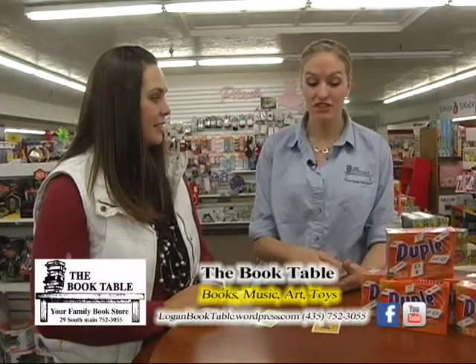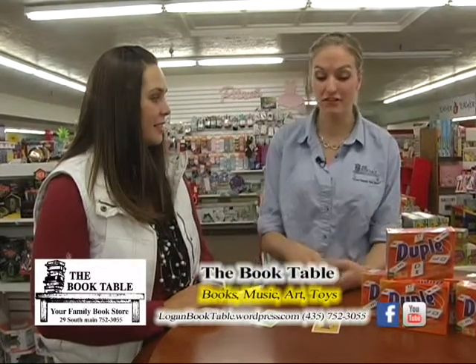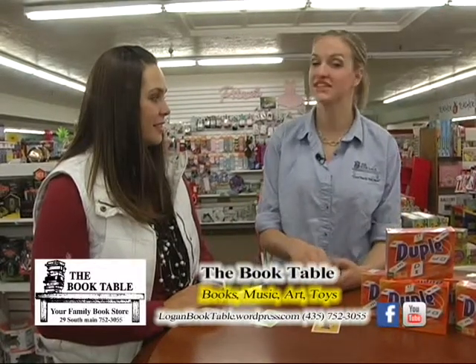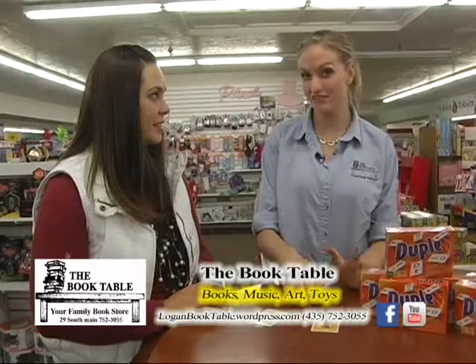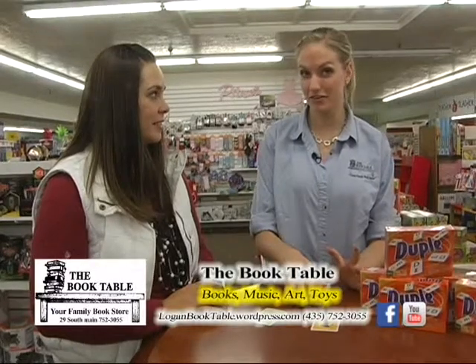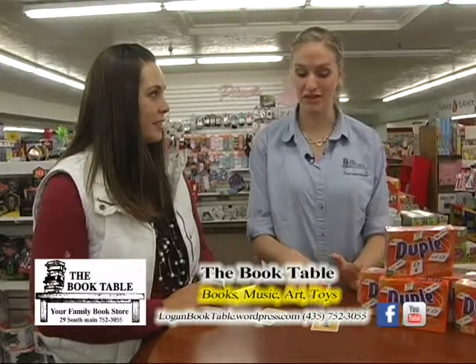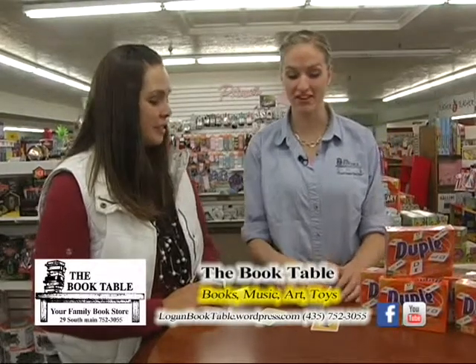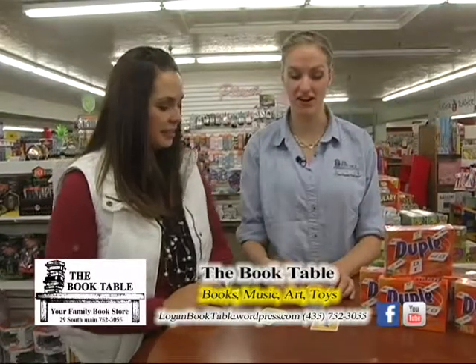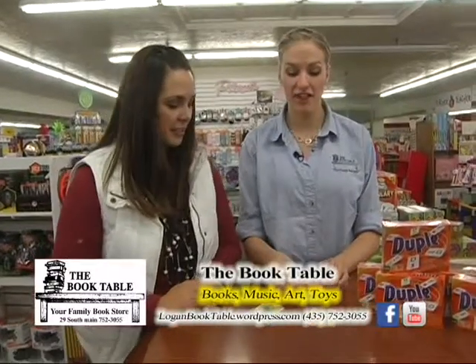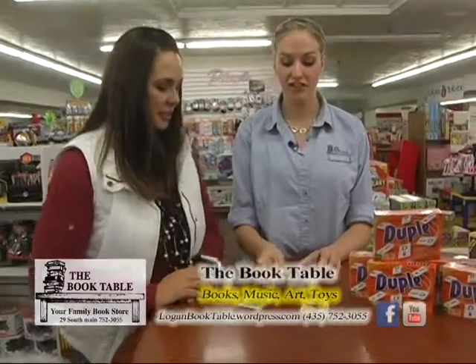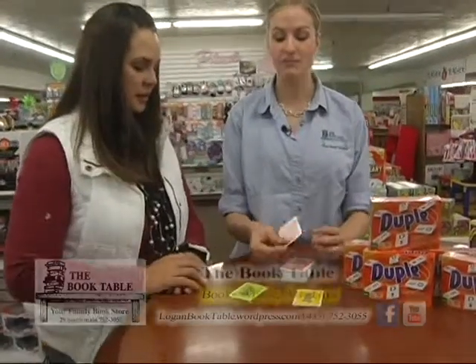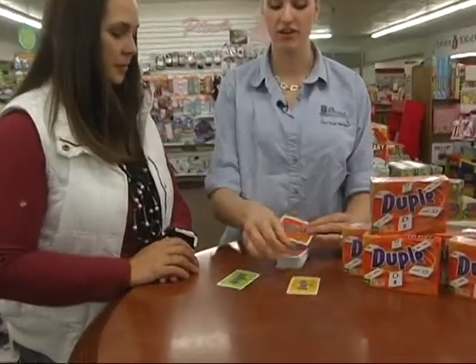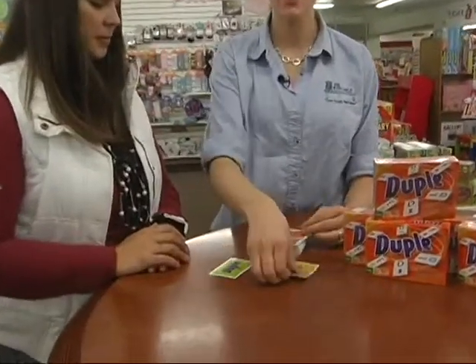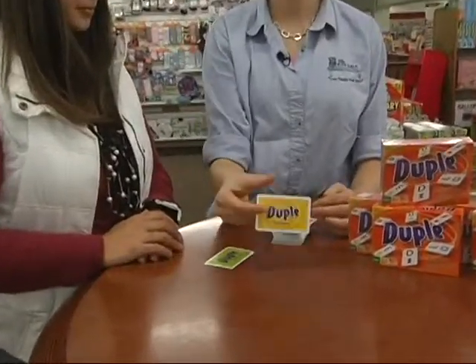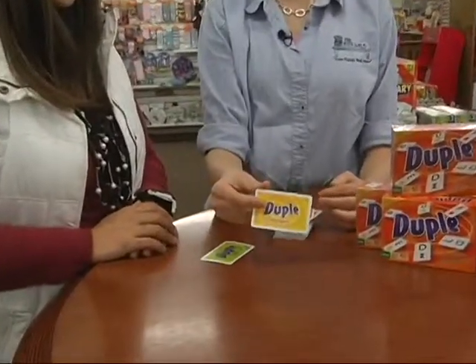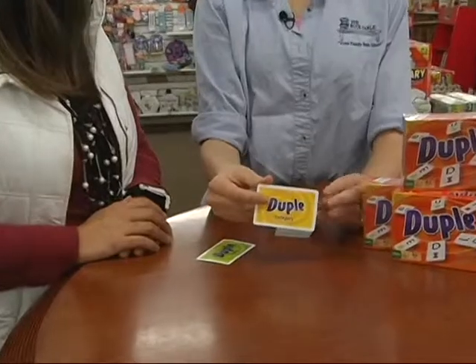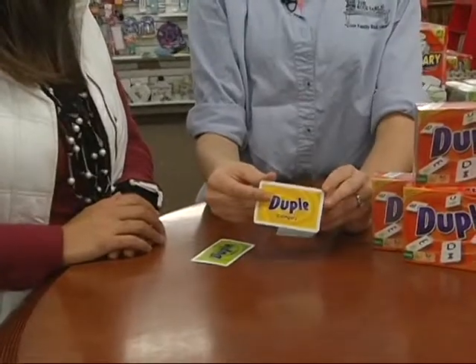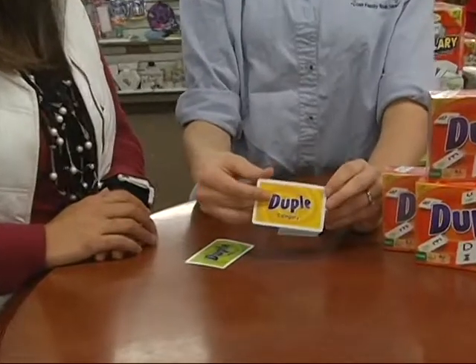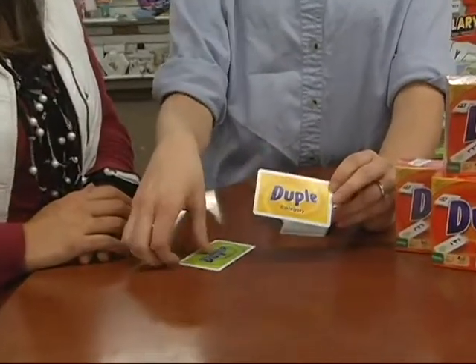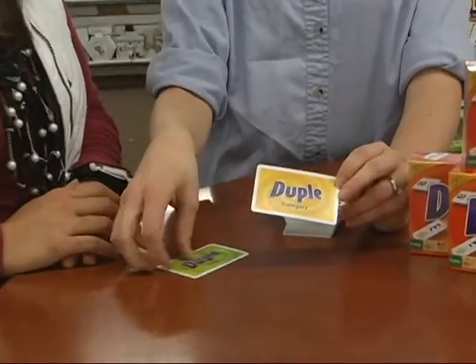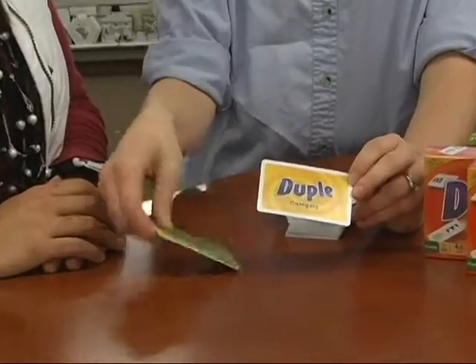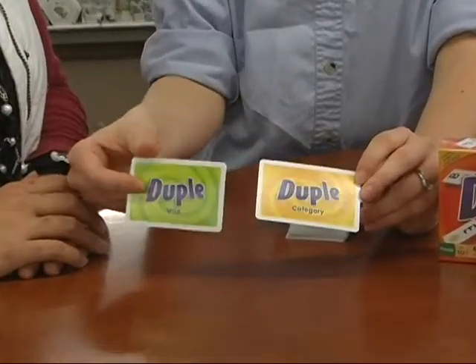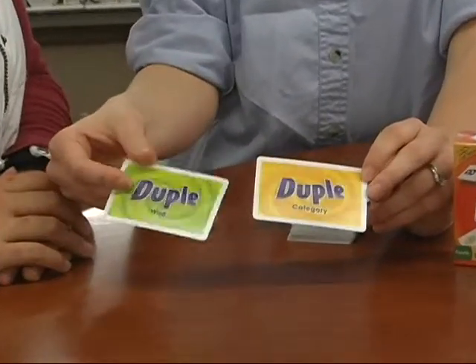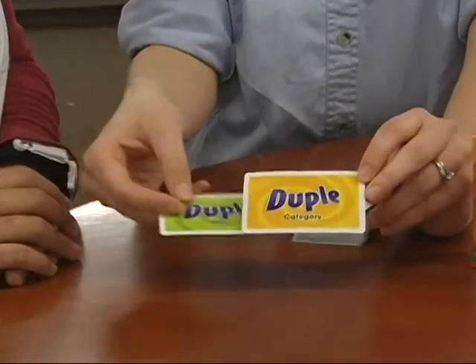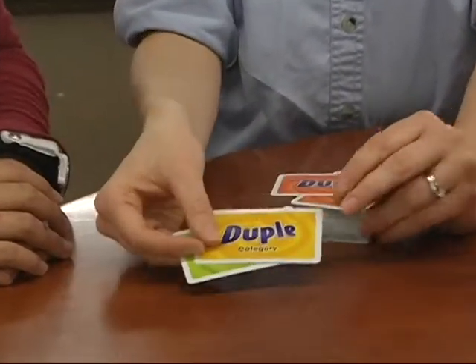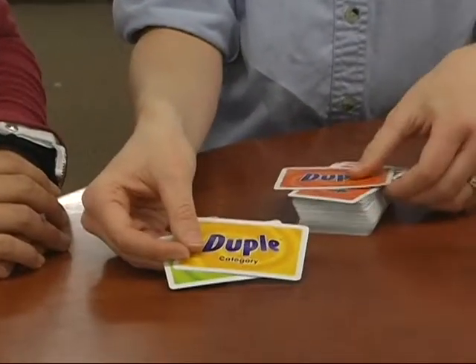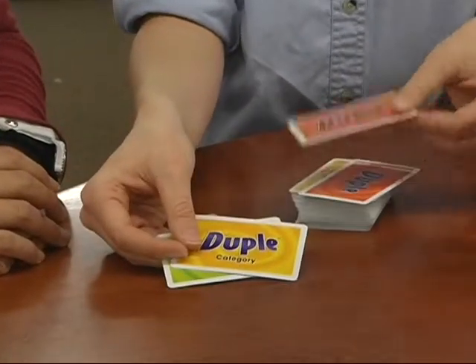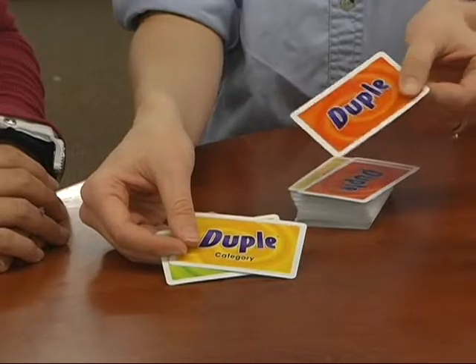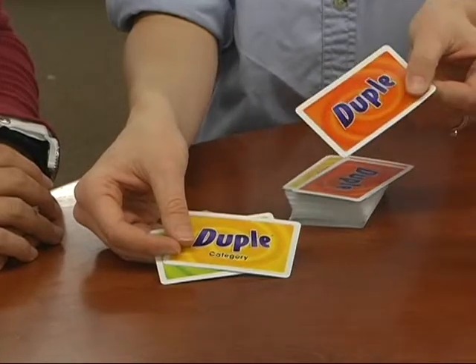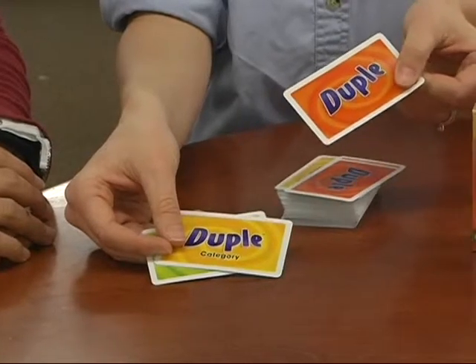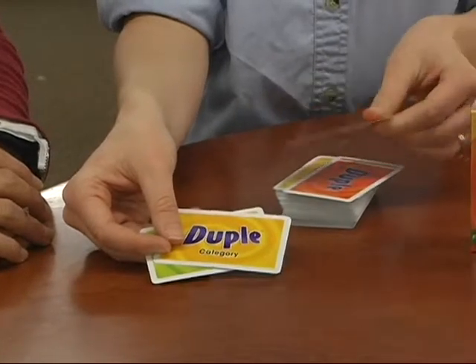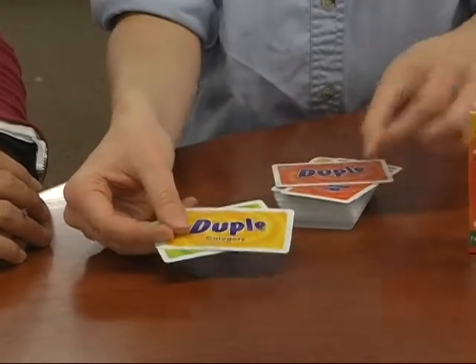So how it's played — it's kind of similar to Anomia, just a little different. There are three different types of cards: there's a category card that you start out with, there's also a wild card that you start out with, and then there are the normal playing cards that are orange up top.